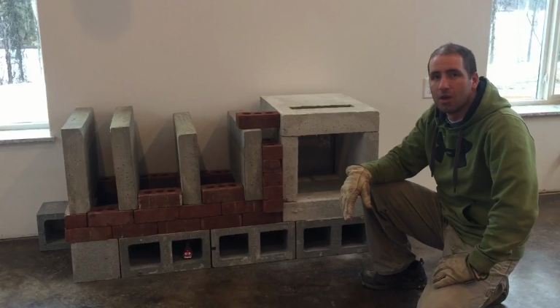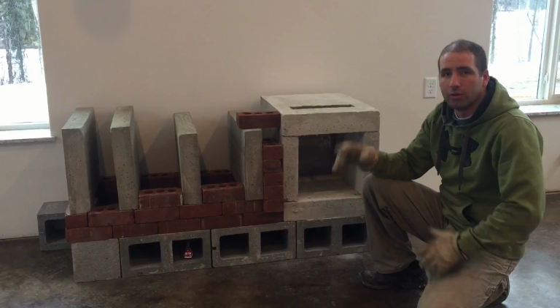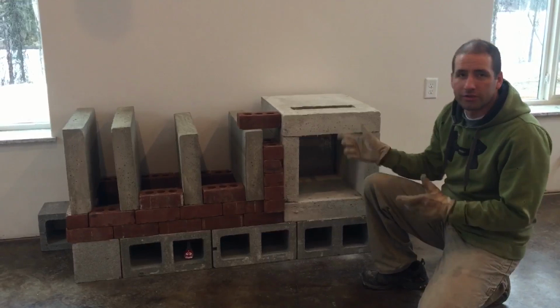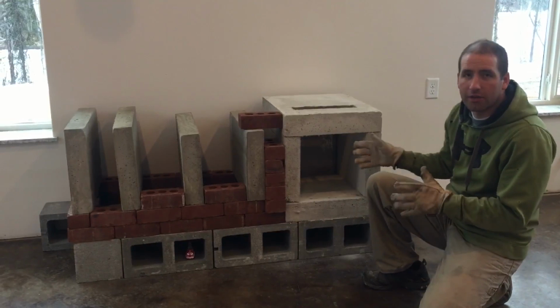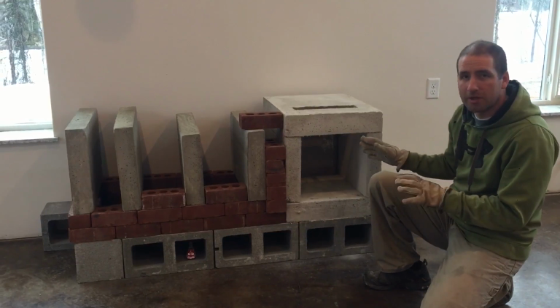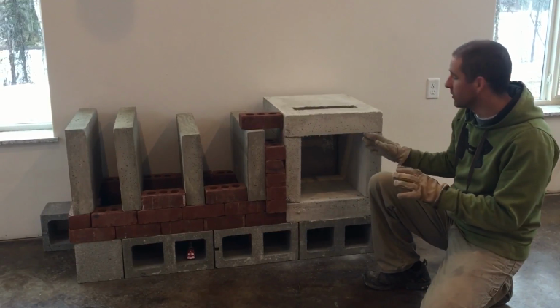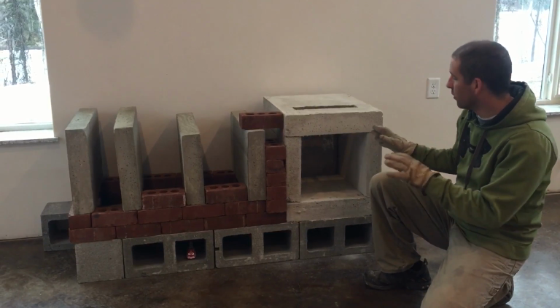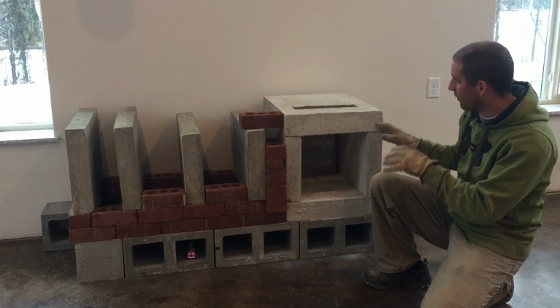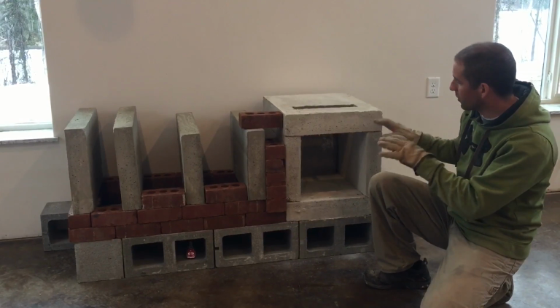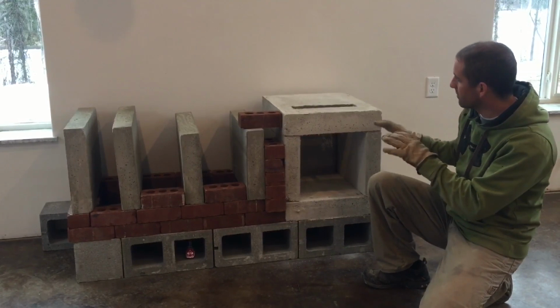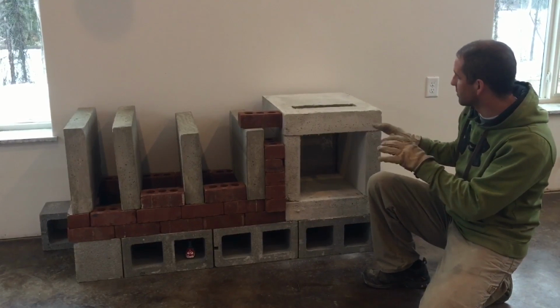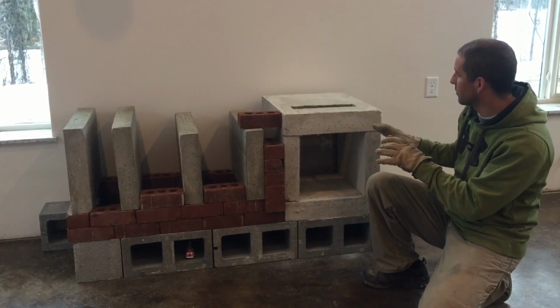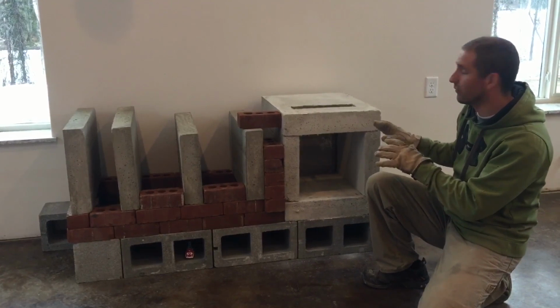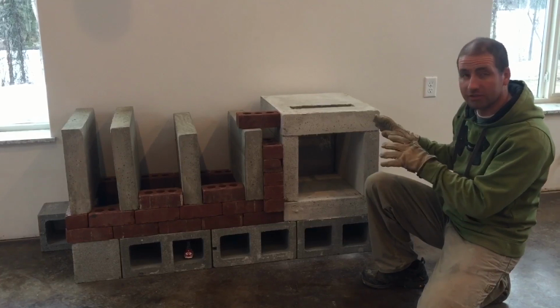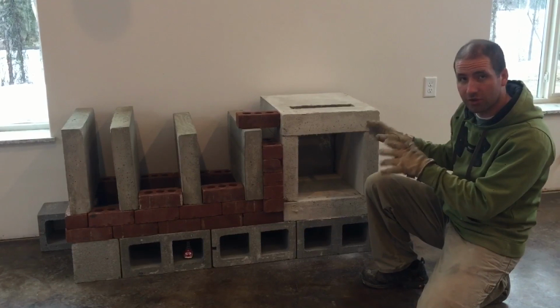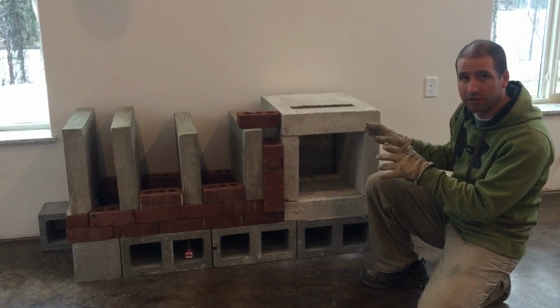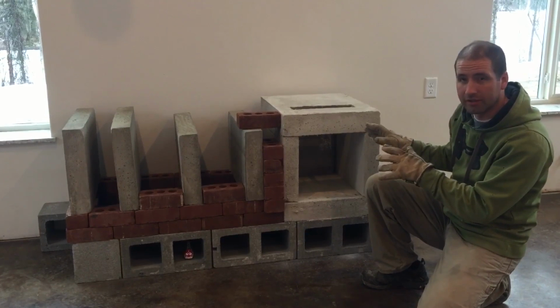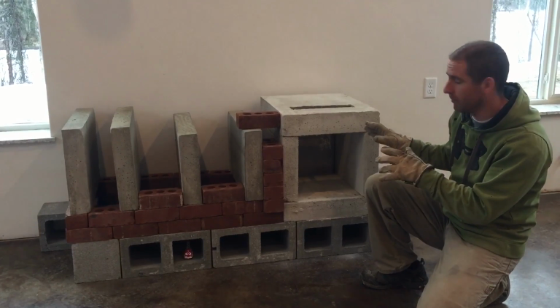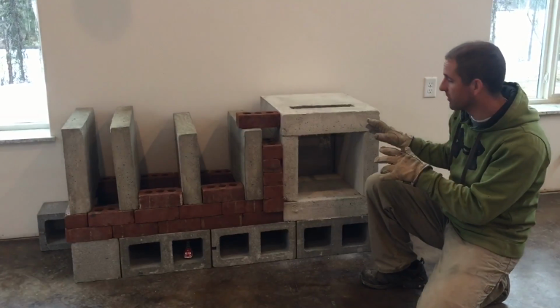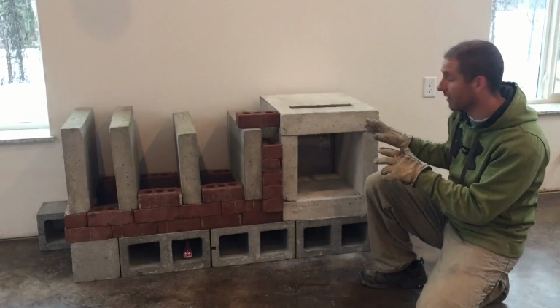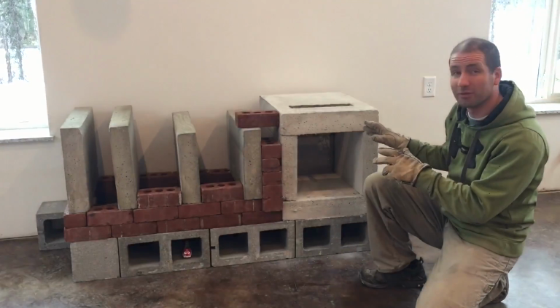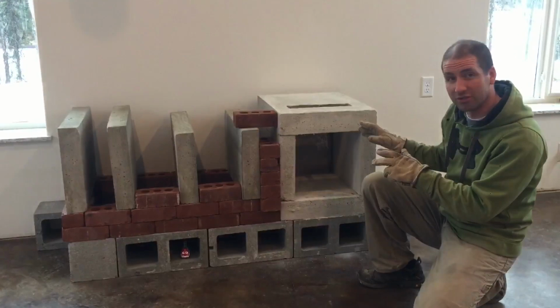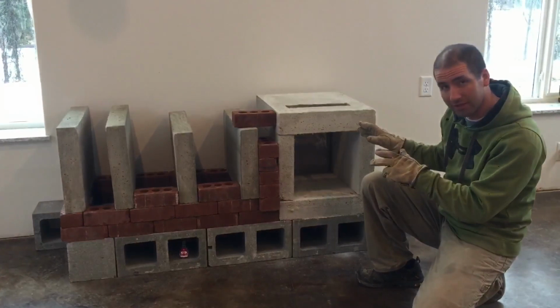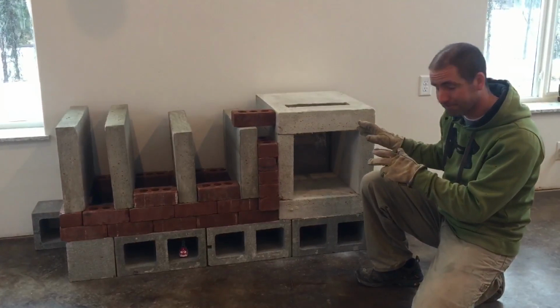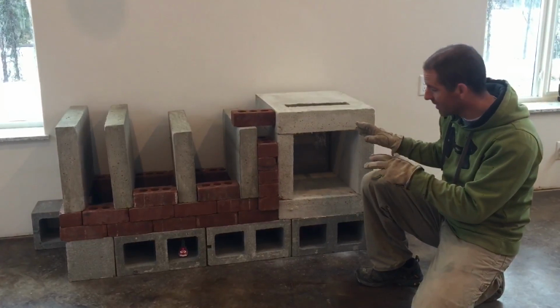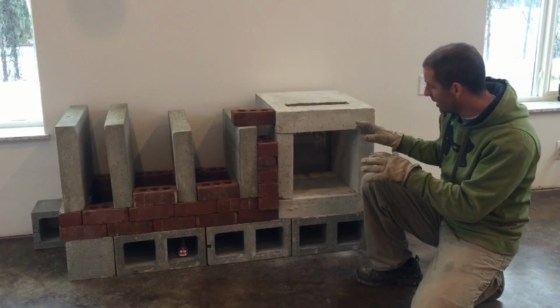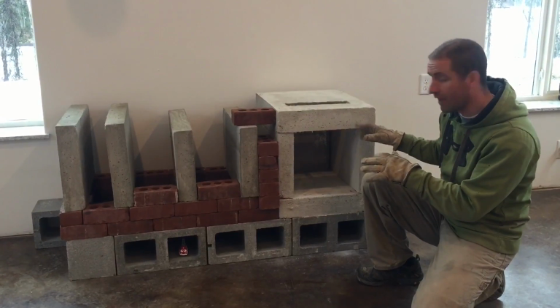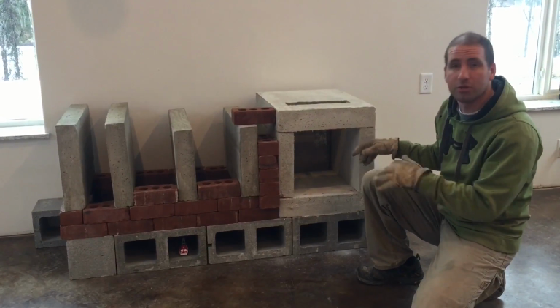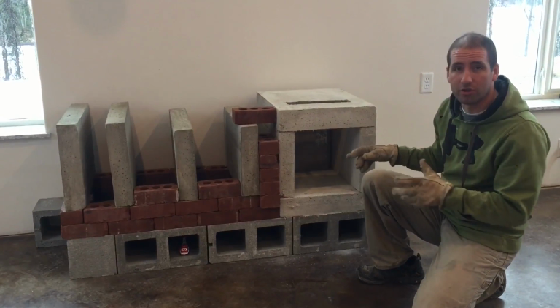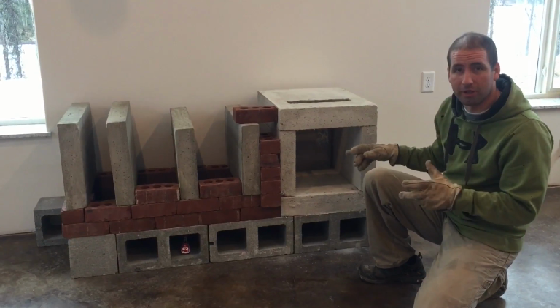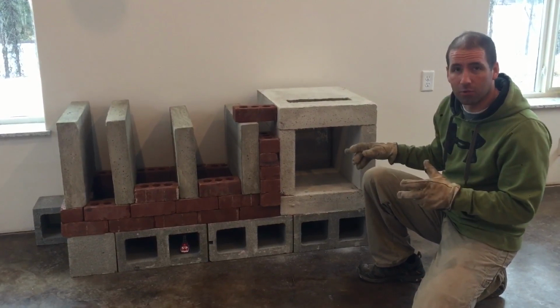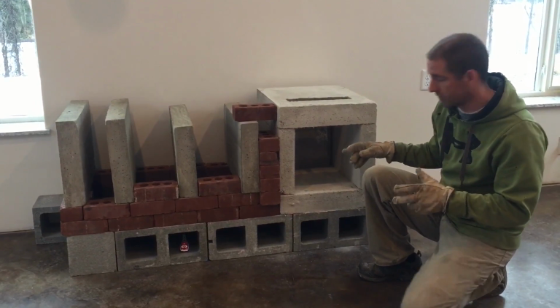We just saw how the masonry stove — the Vortex masonry stove — is constructed from the time-lapse. That was pretty sweet. Now I'm going to show you a little bit how it works.